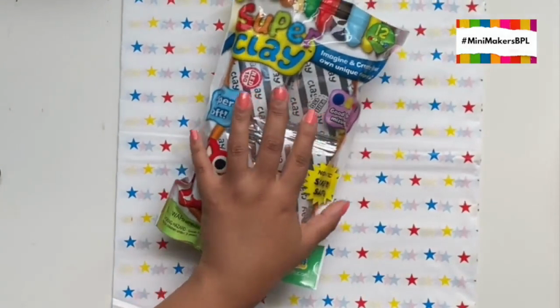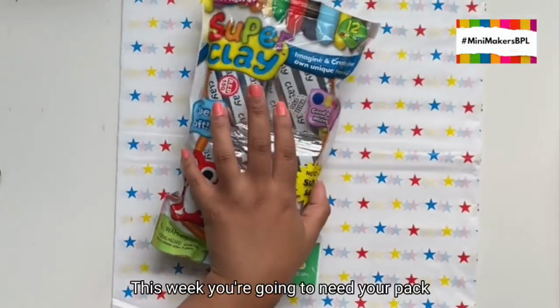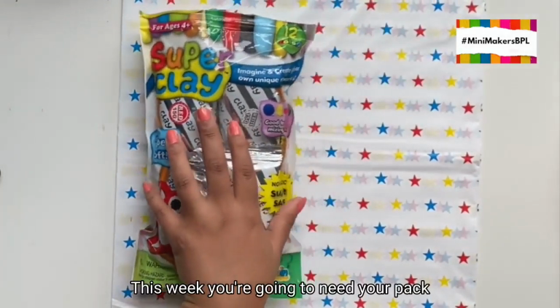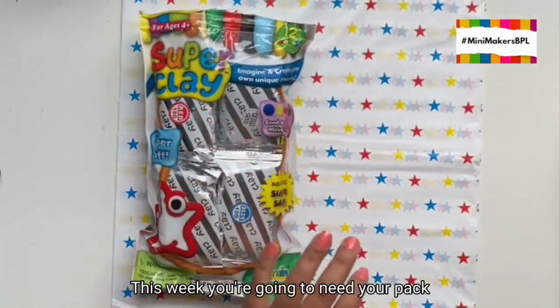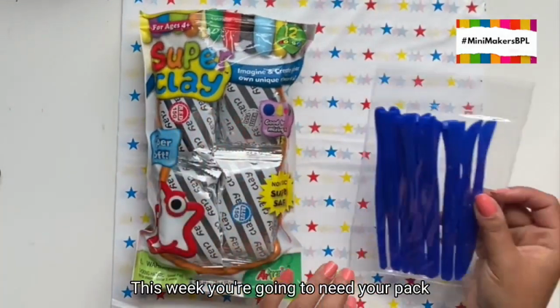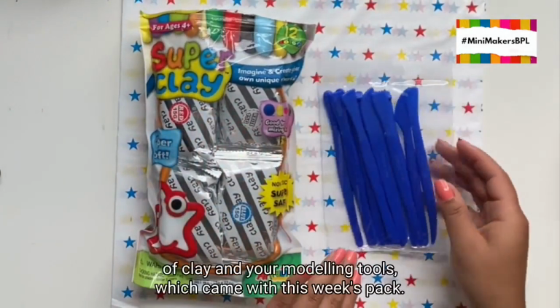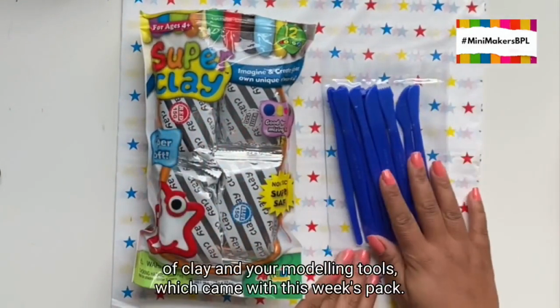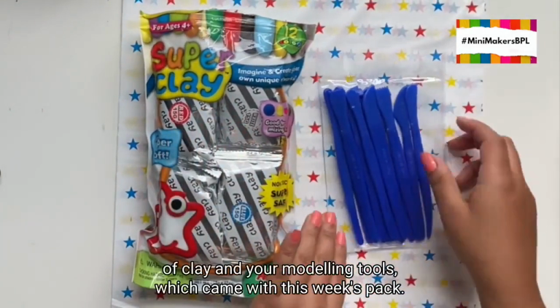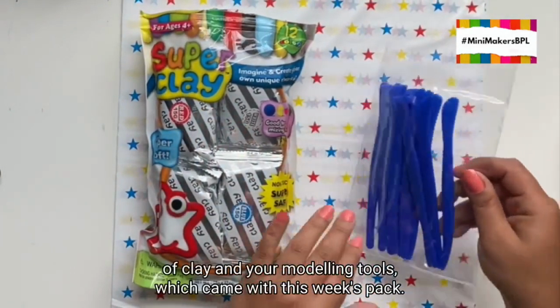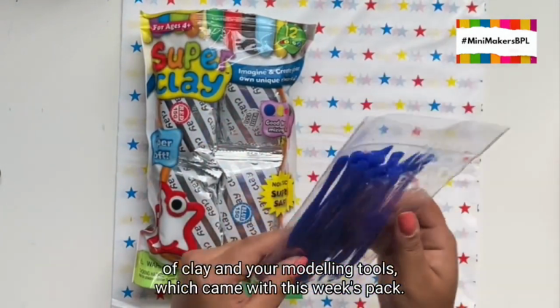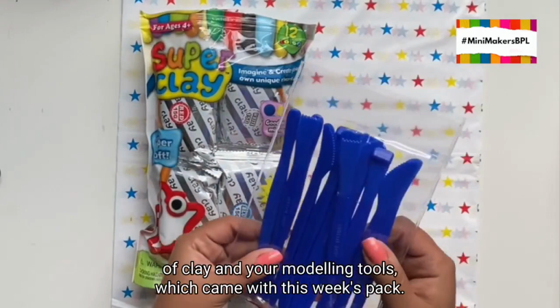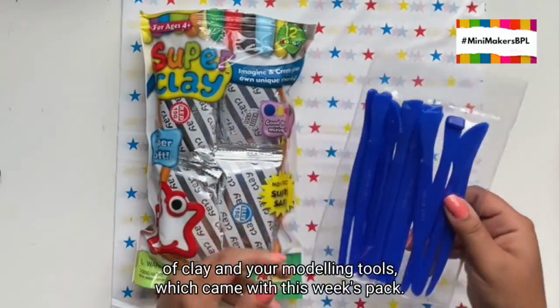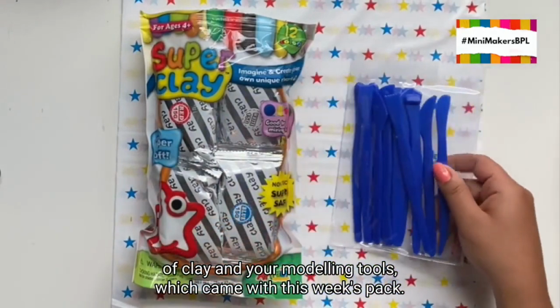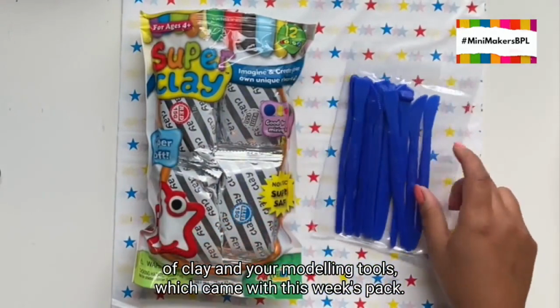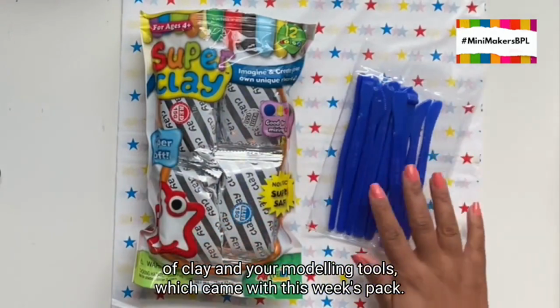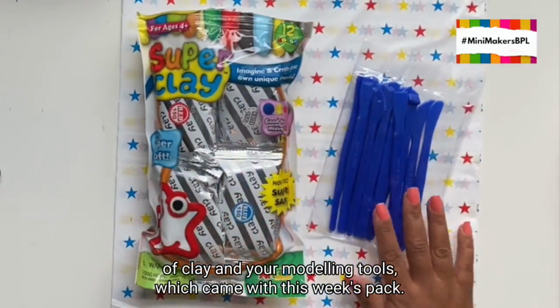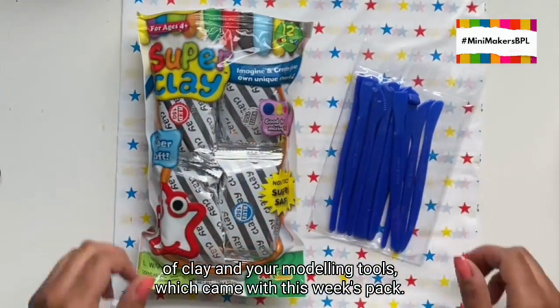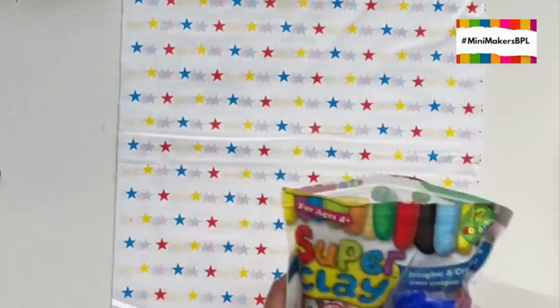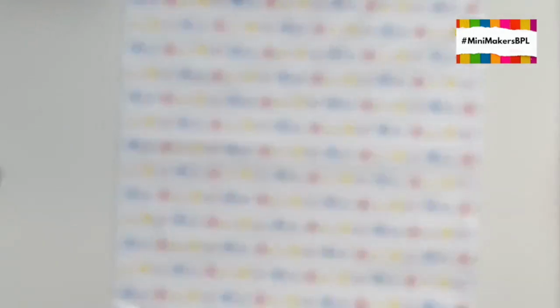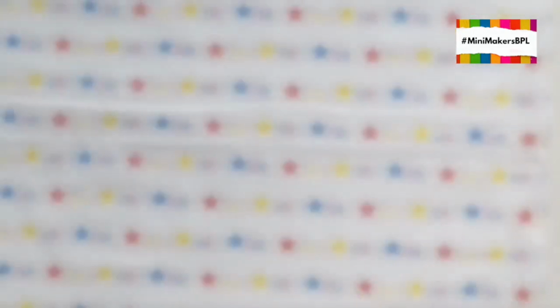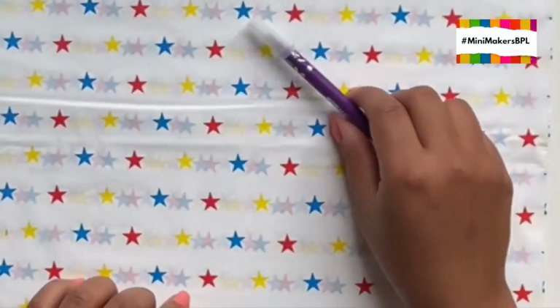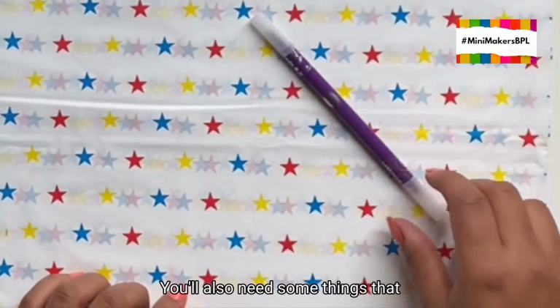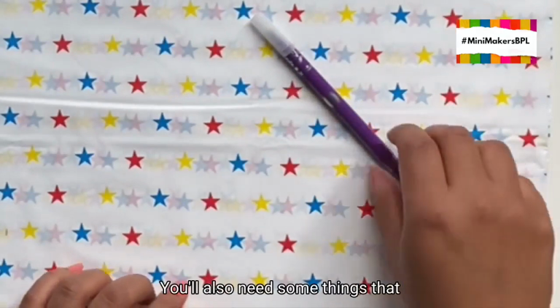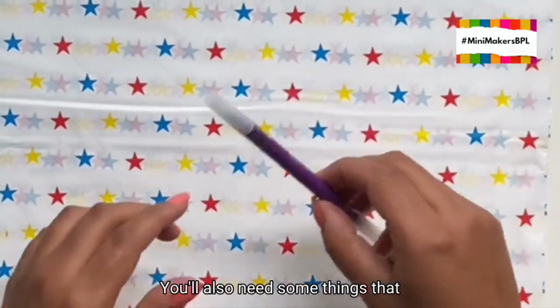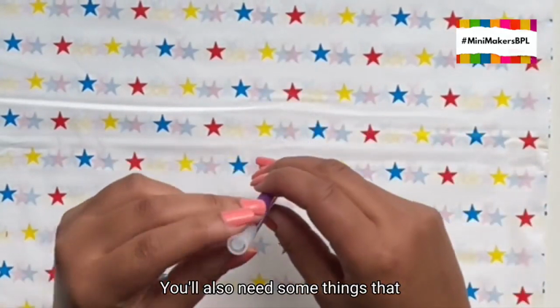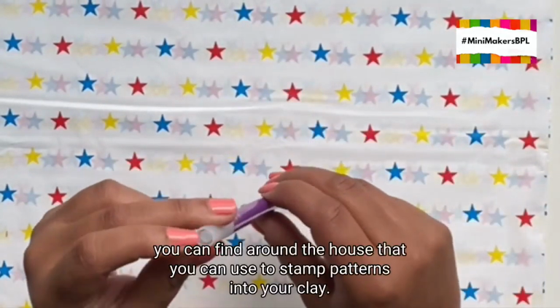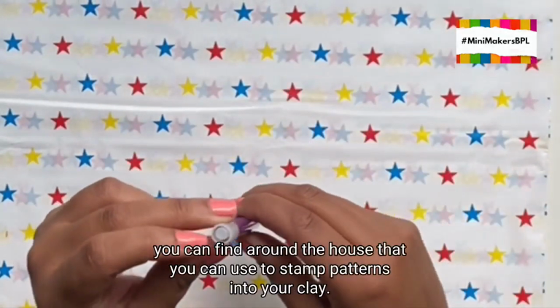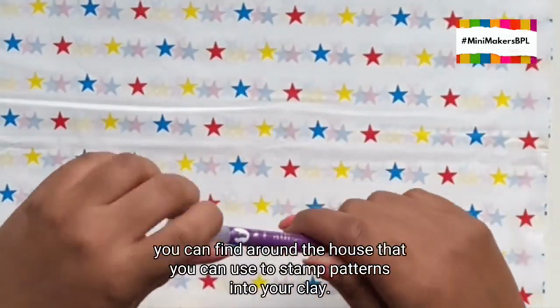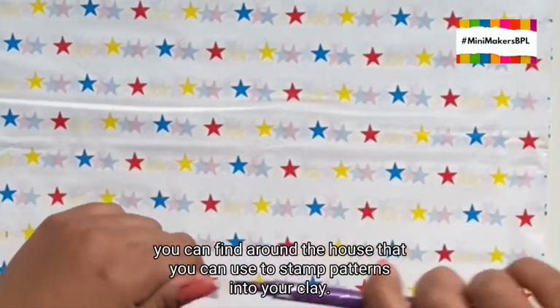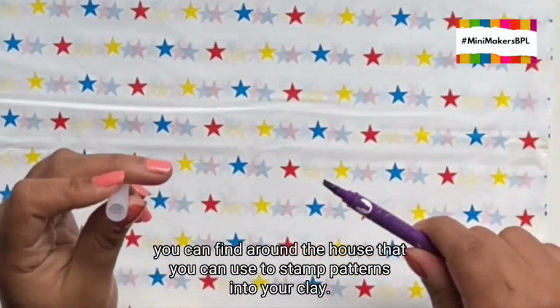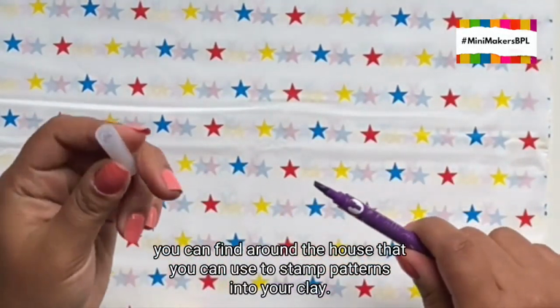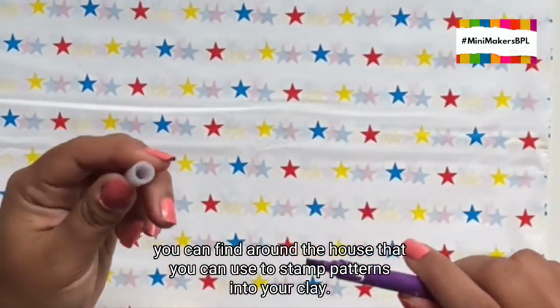This week you're going to need your pack of clay and your modelling tools which came with this week's pack. You'll also need some things that you can find around the house that you can use to stamp patterns into your clay.